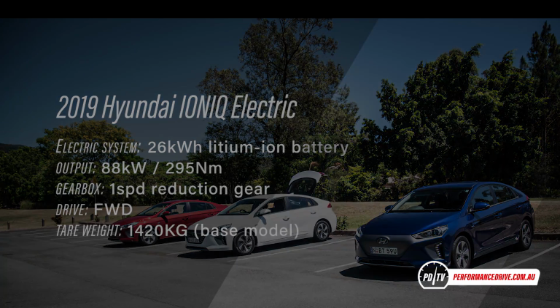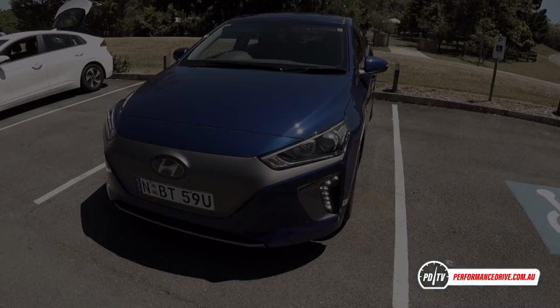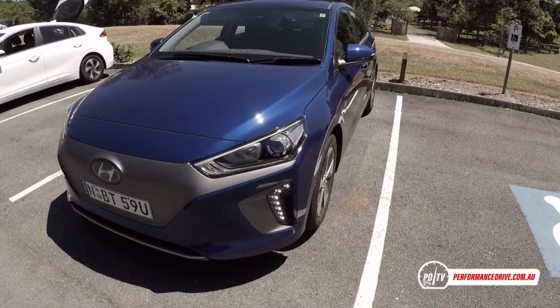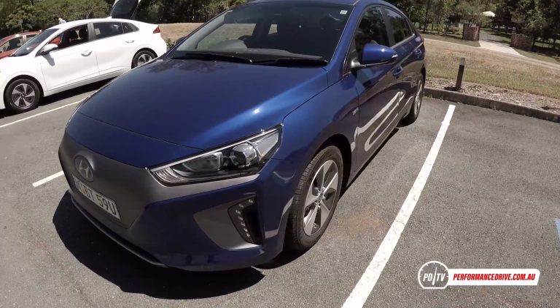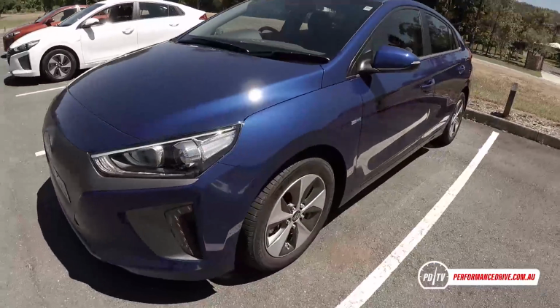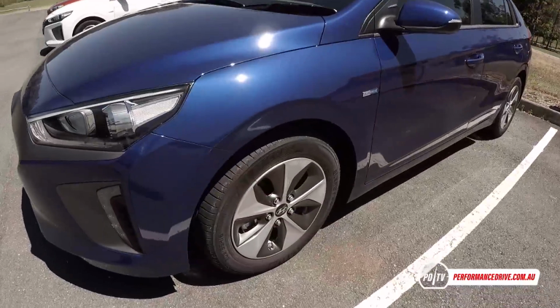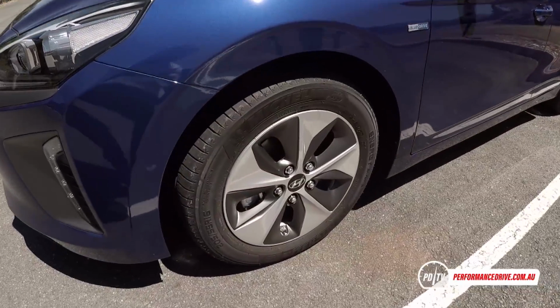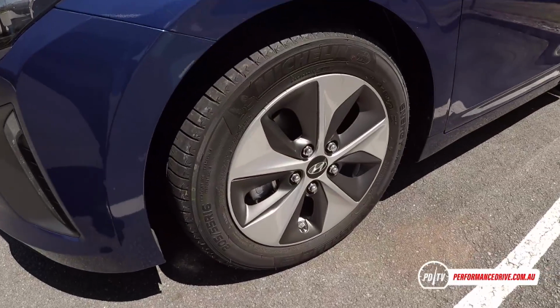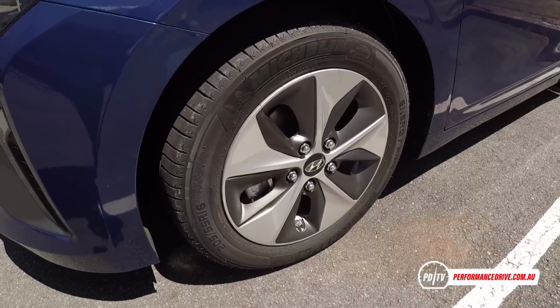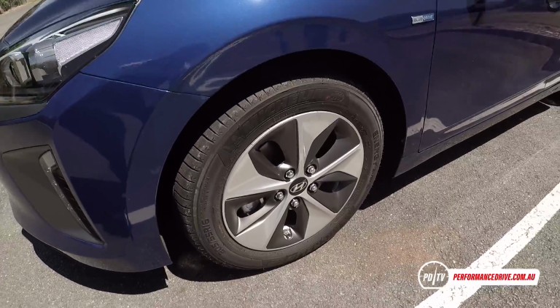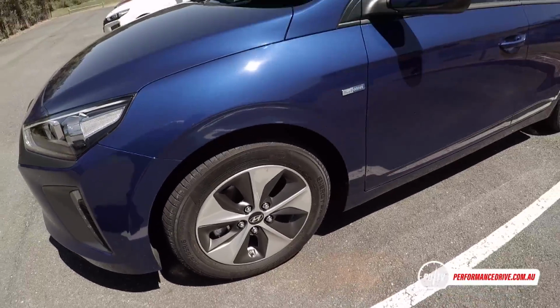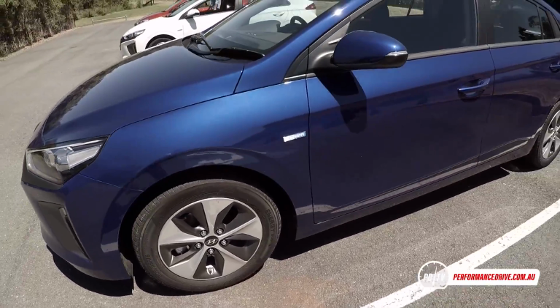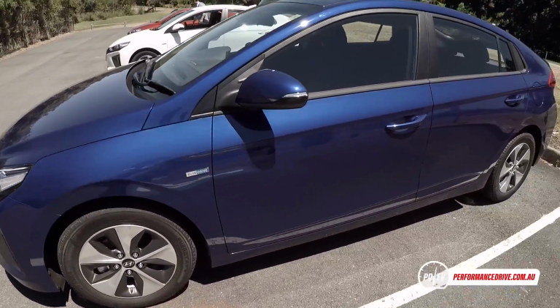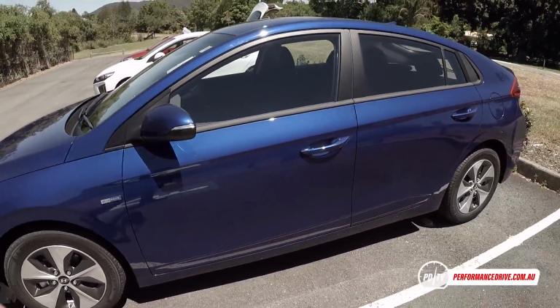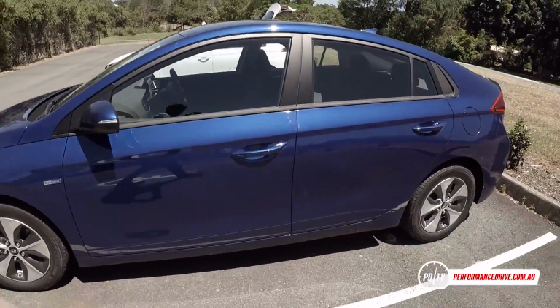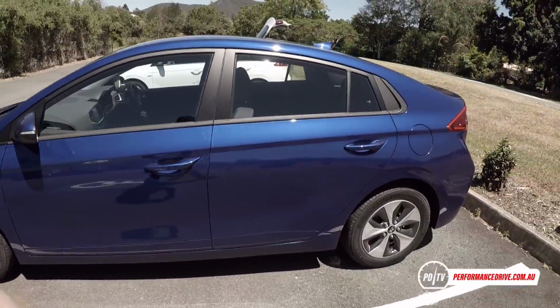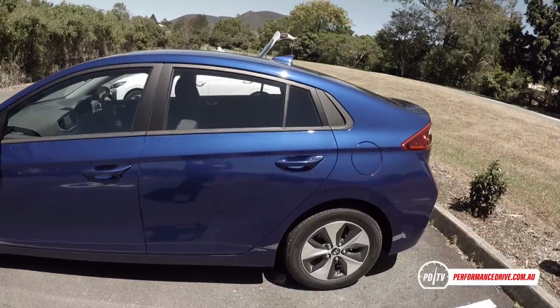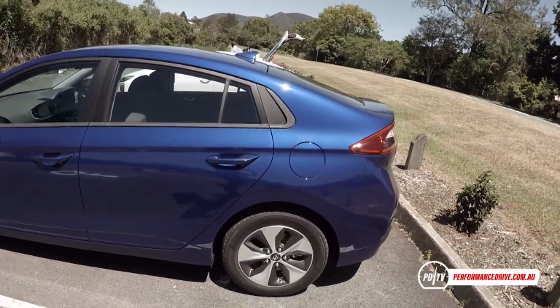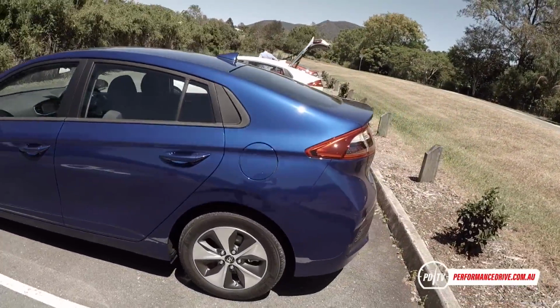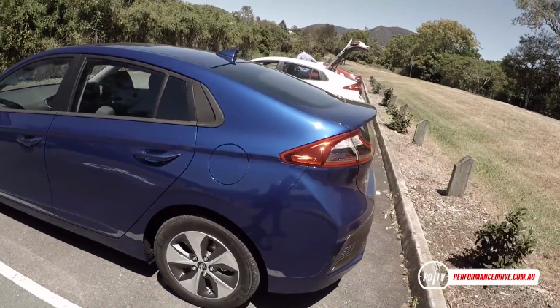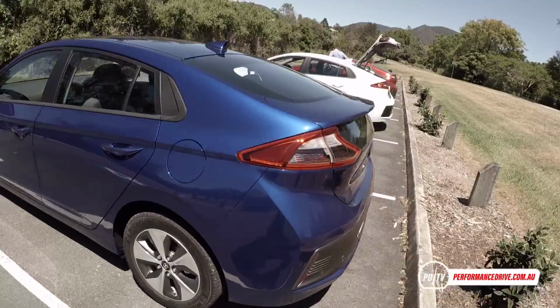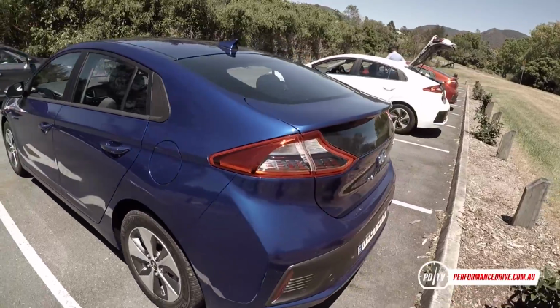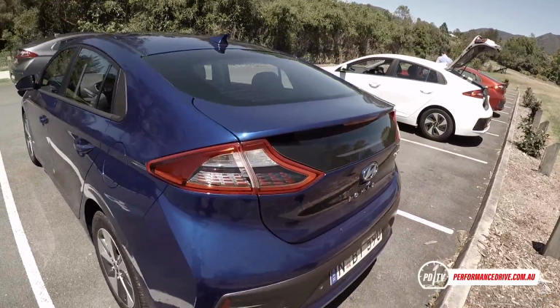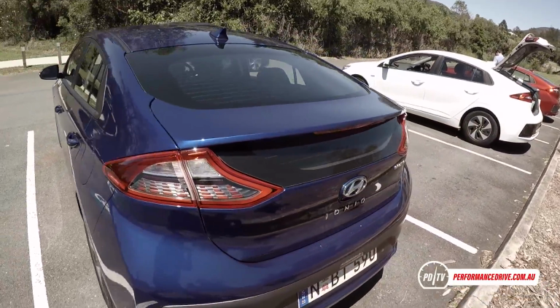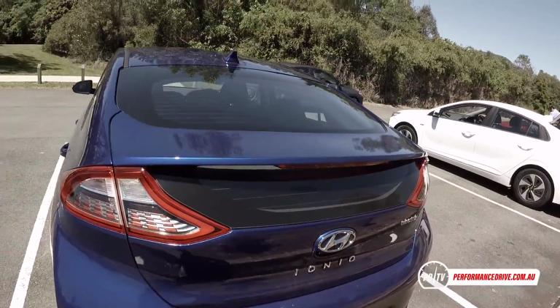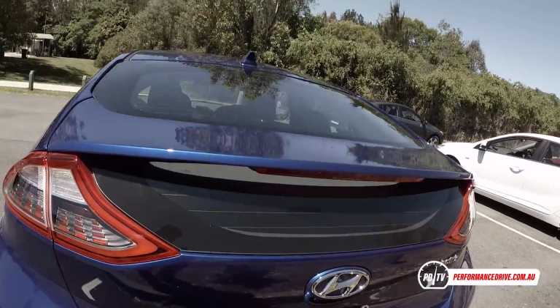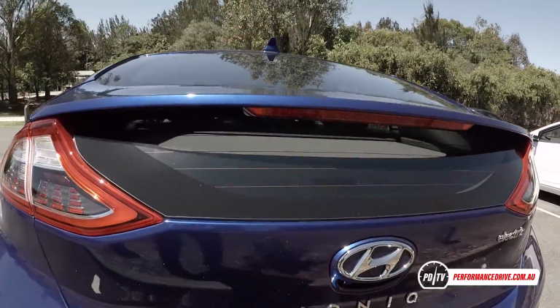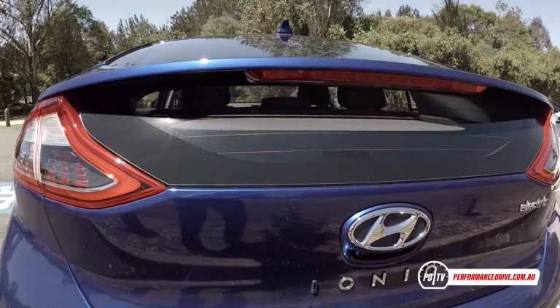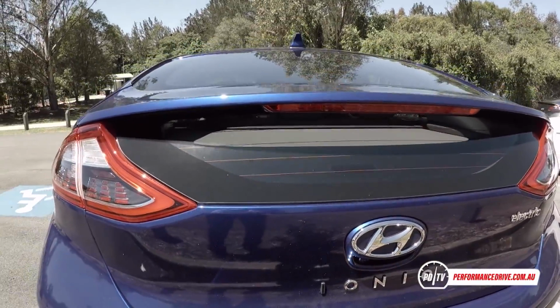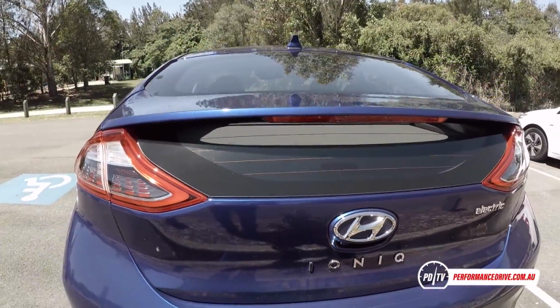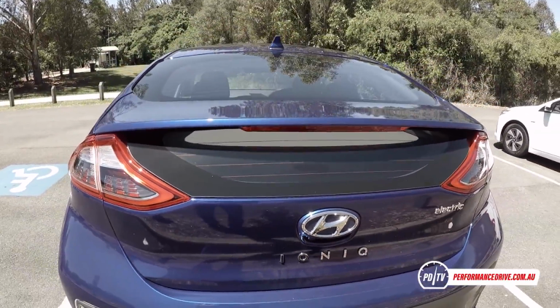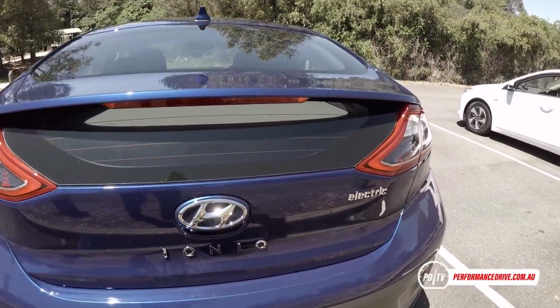The IONIQ is Hyundai's first dedicated eco-car. It comes in electric, plug-in hybrid and hybrid form. All three are loosely based on the i30 and Elantra platform, and all share the same design, aside from some minor distinctions for the electric variant.